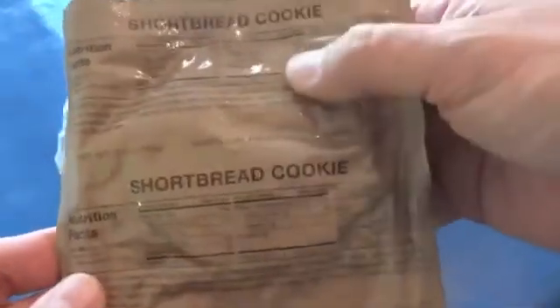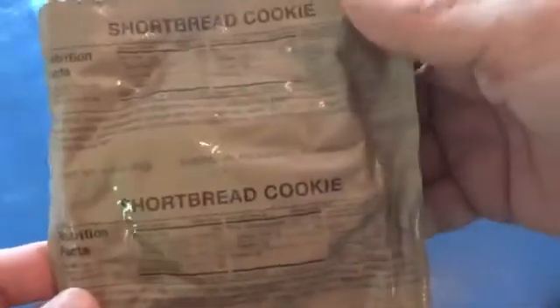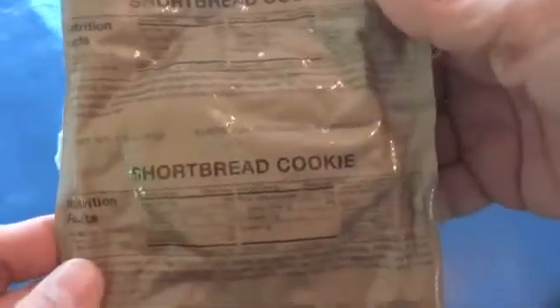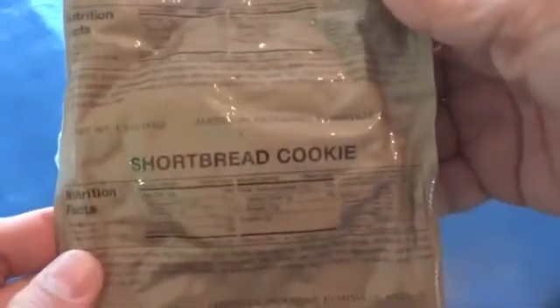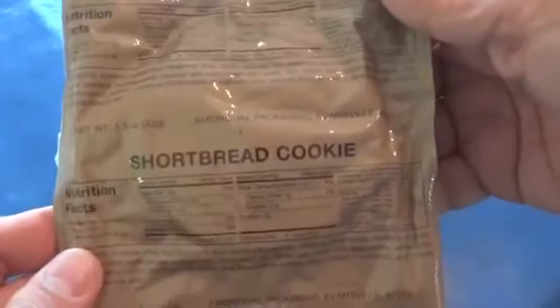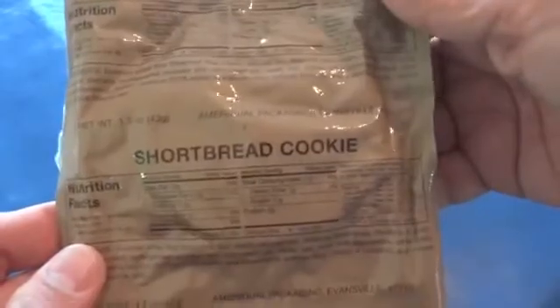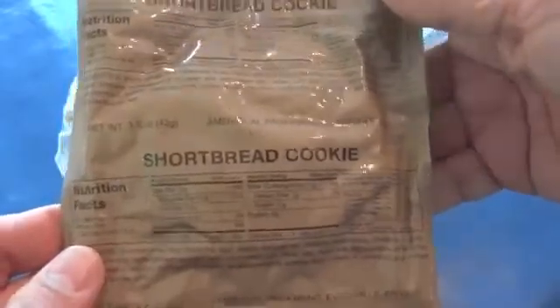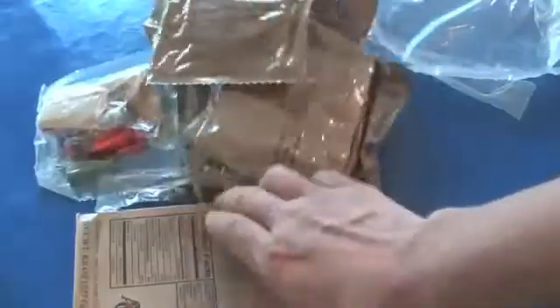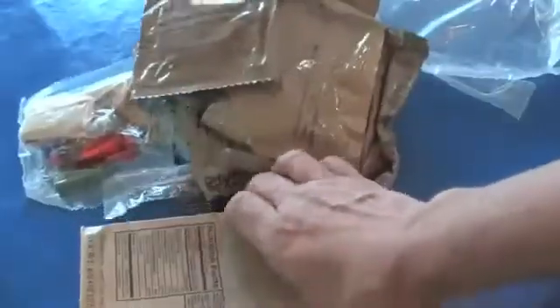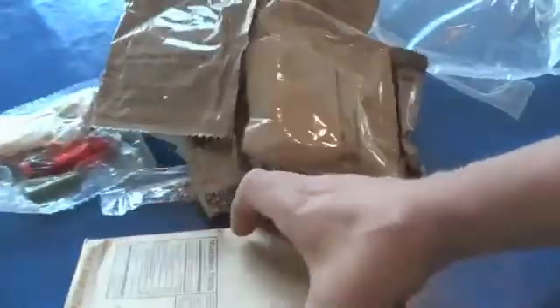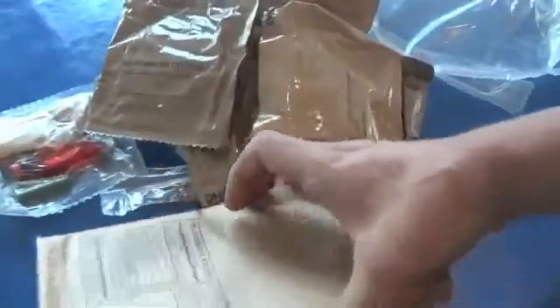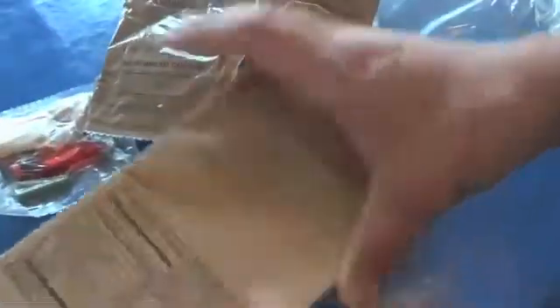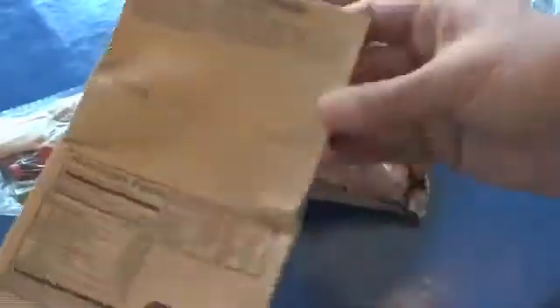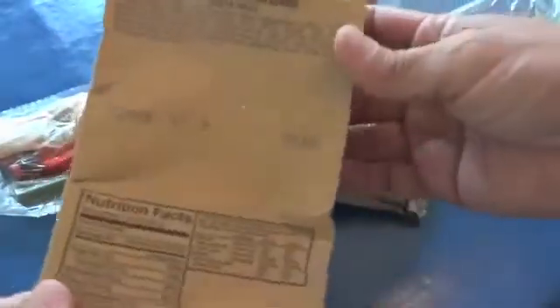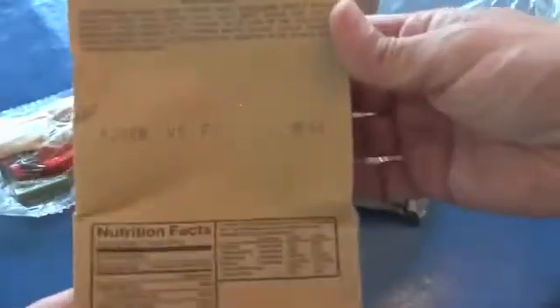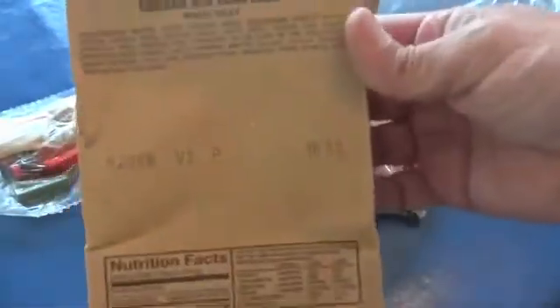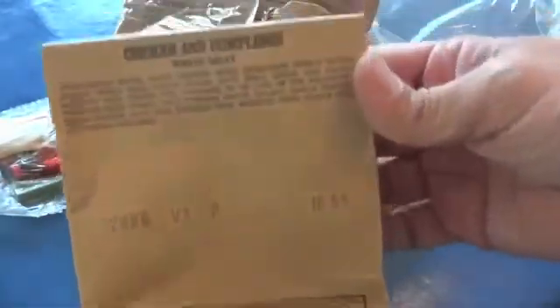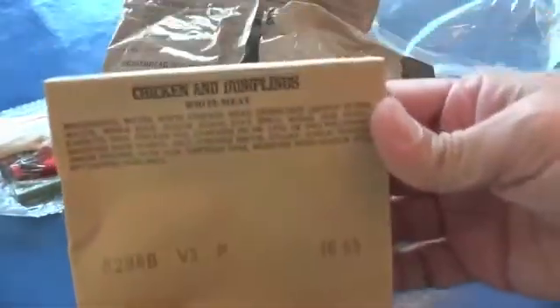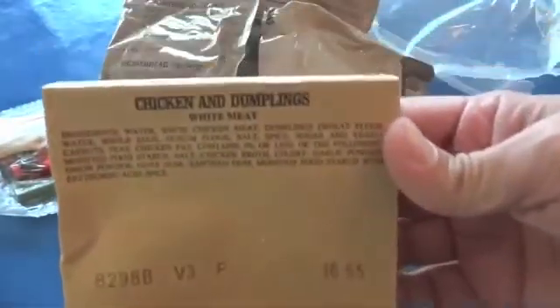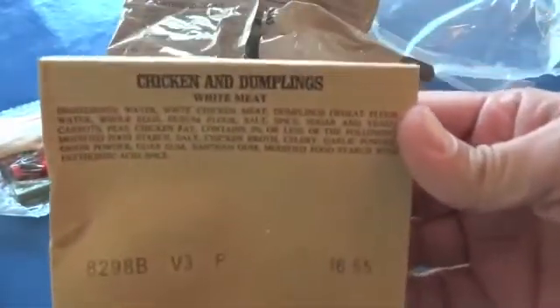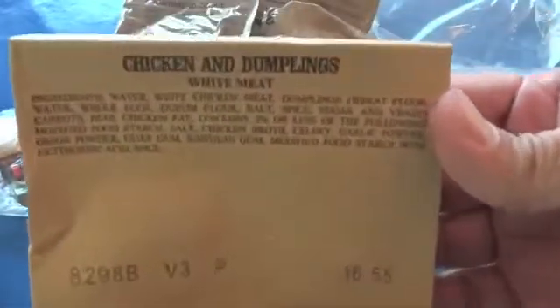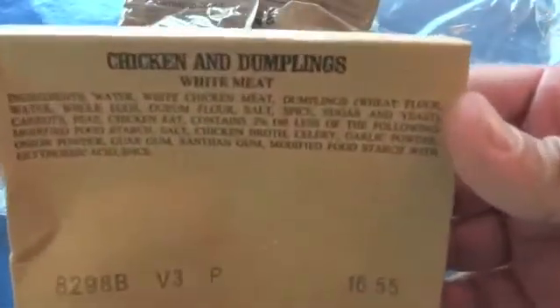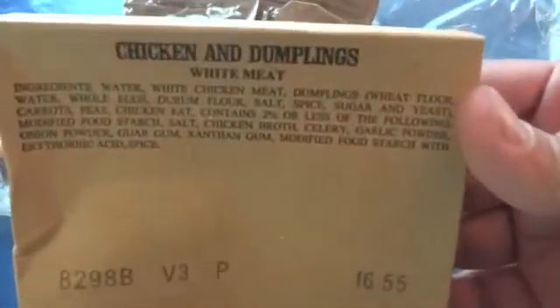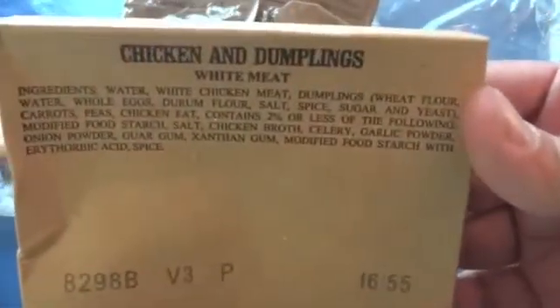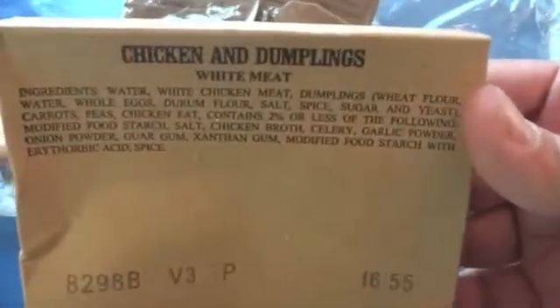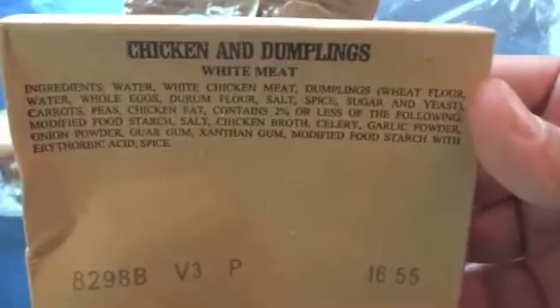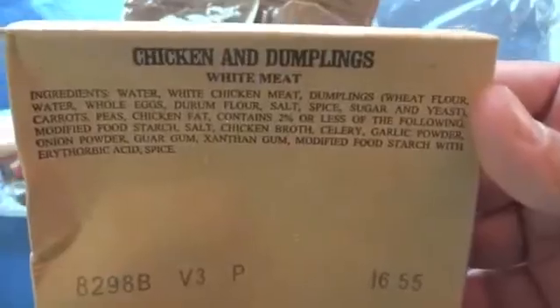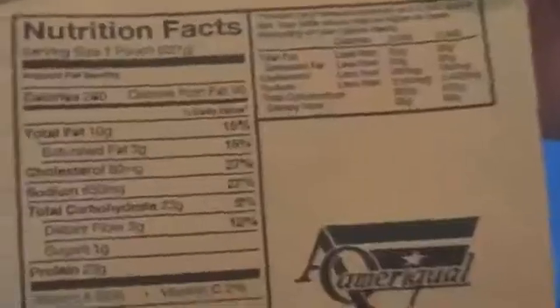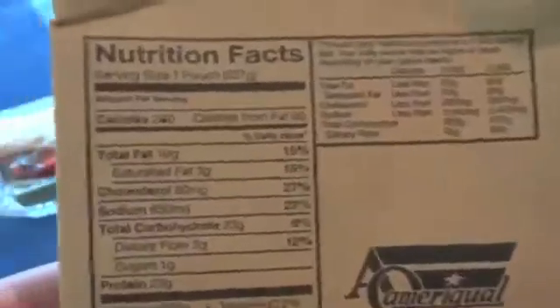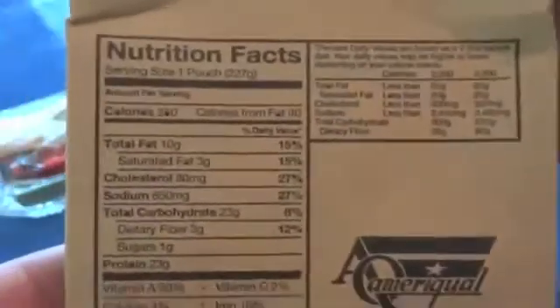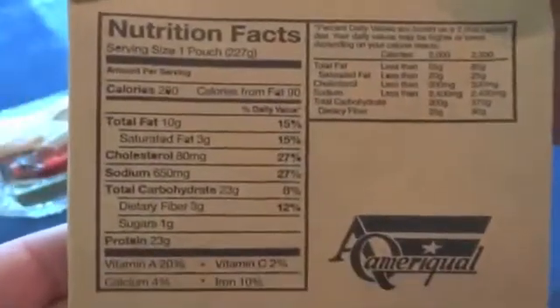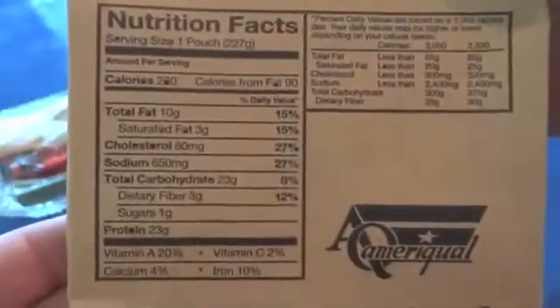Shortbread cookie. And the main entree — chicken and dumplings. That's the nutritional information.